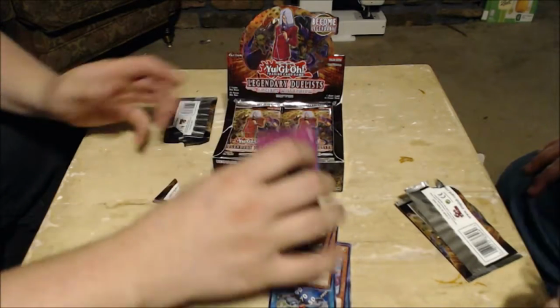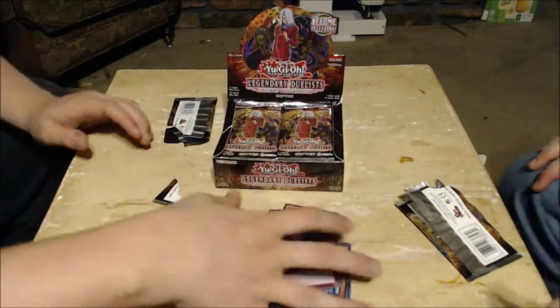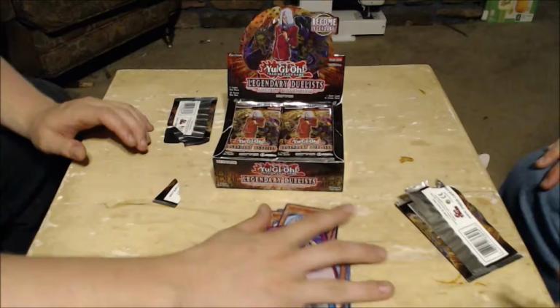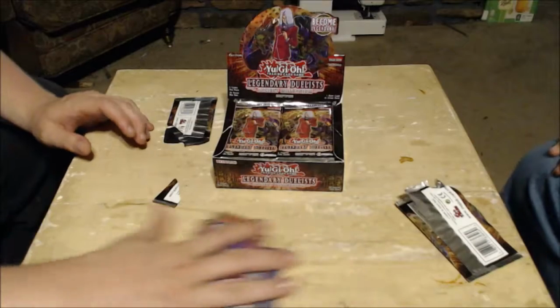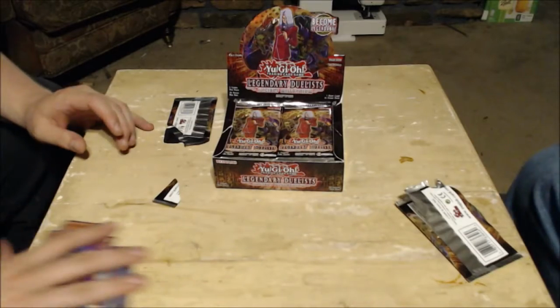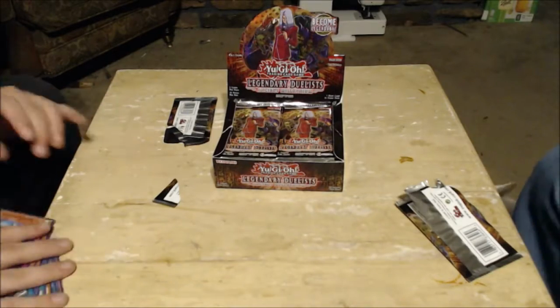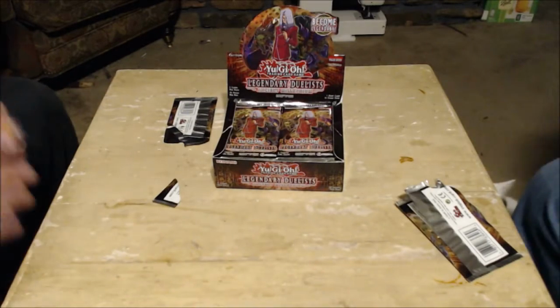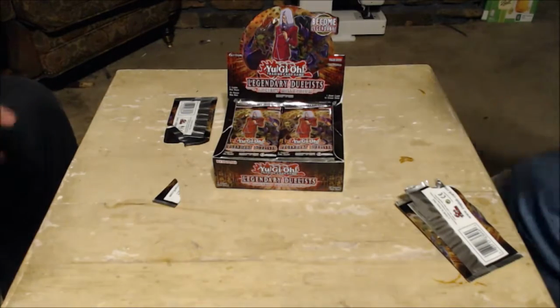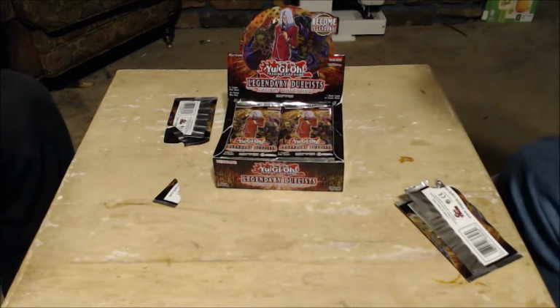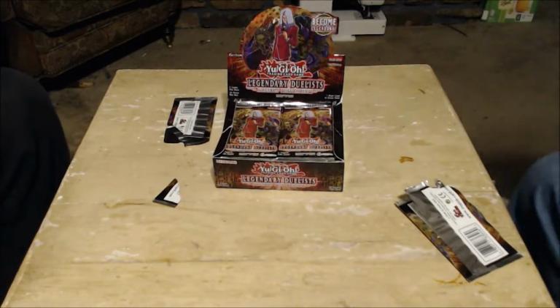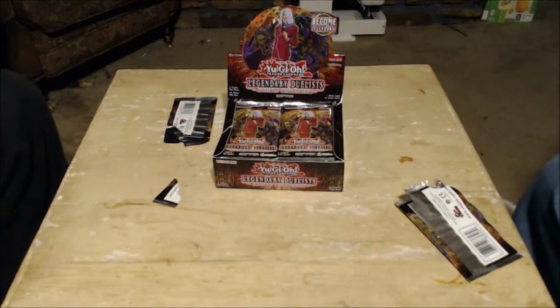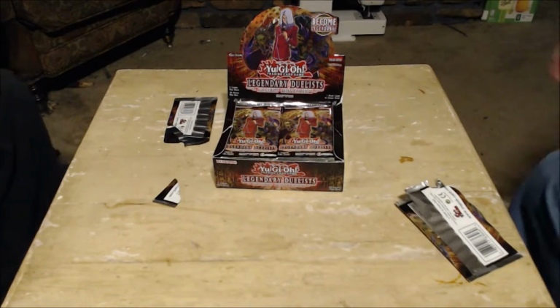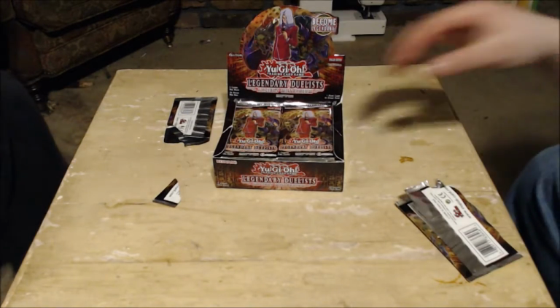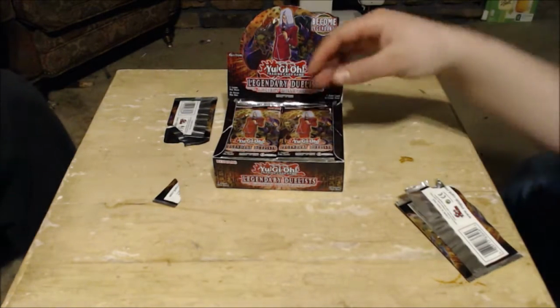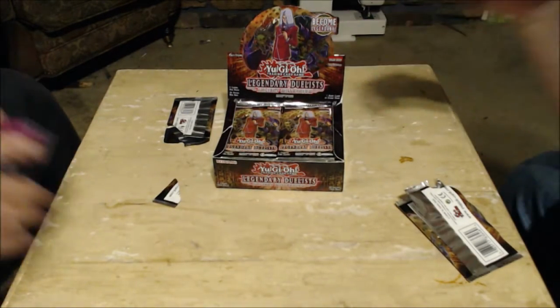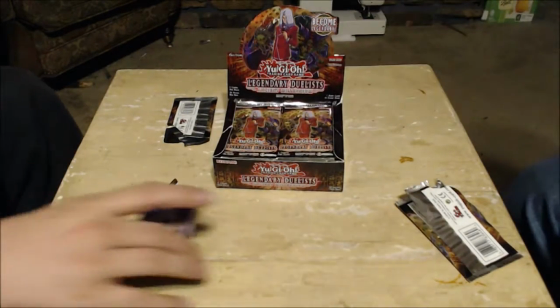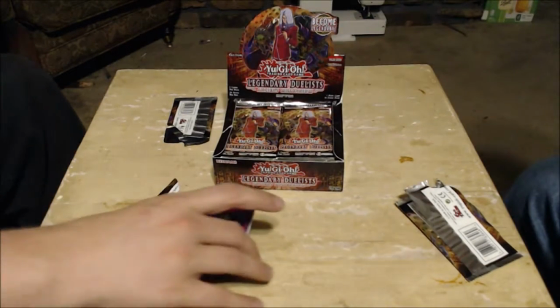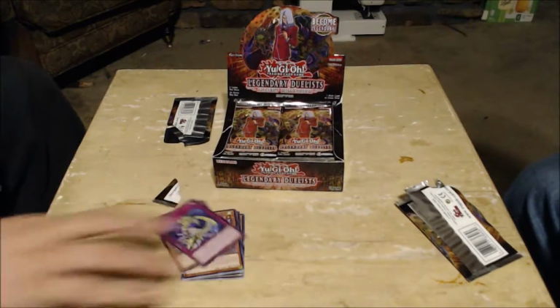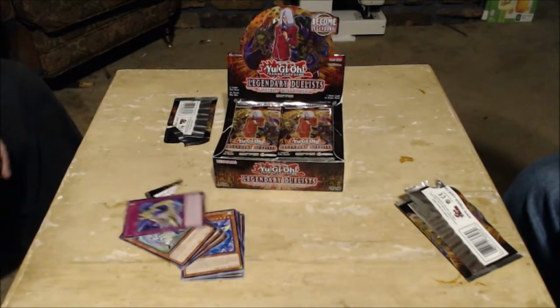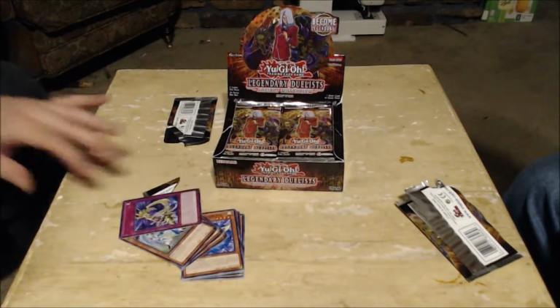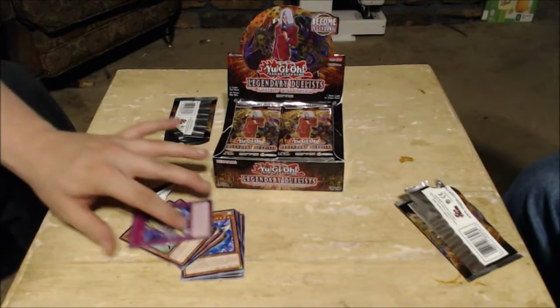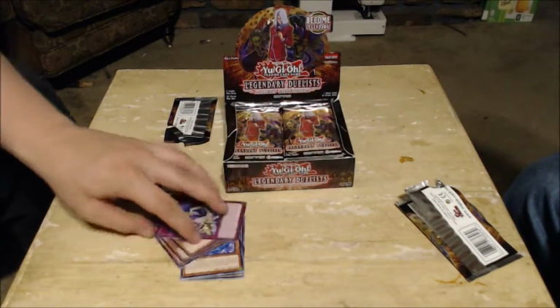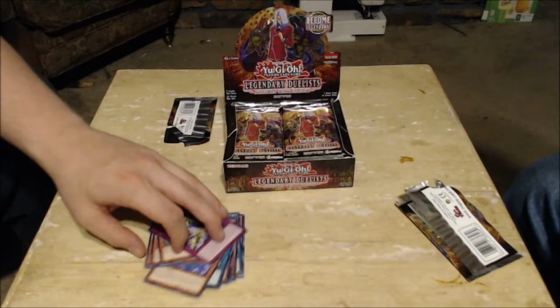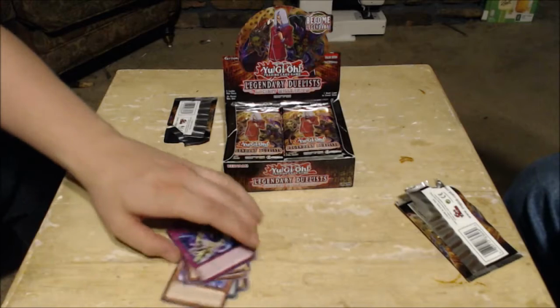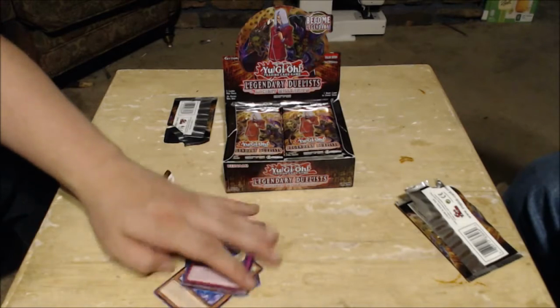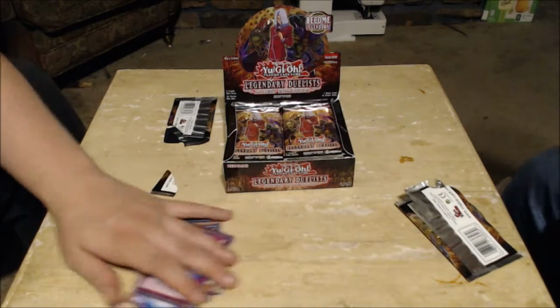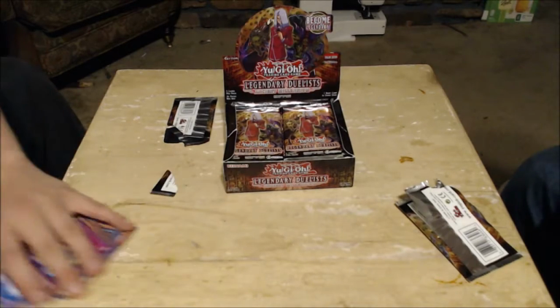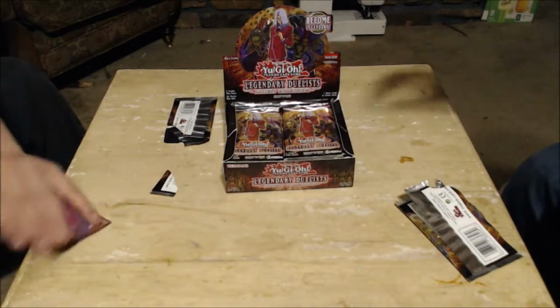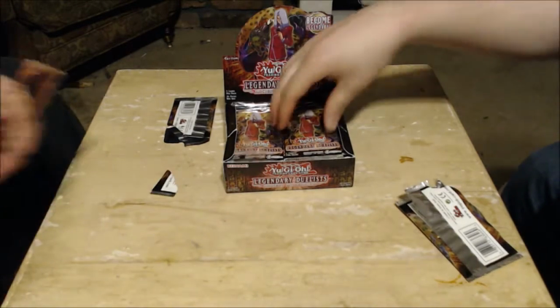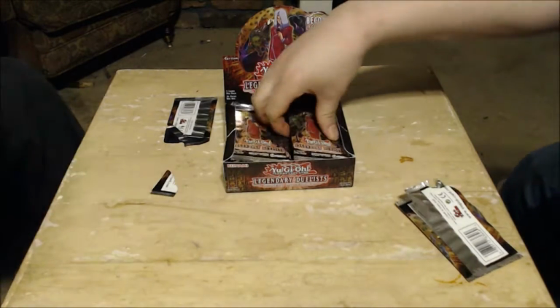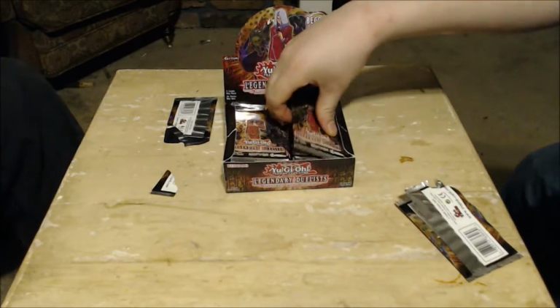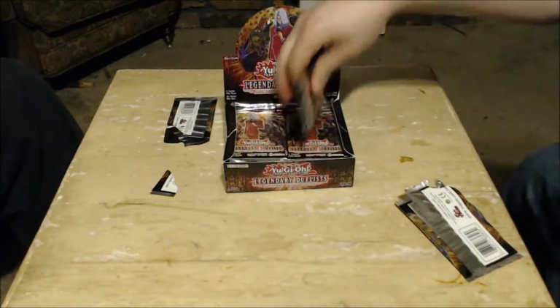Coming up next we got Crystal Beast Sapphire Pegasus, Ancient Gear Golem, Rainbow Dragon, Vortex Trooper, and Corrosive Scales. That was one of the lackluster cards we had on the list we looked at. Wevil's got some powerhouse stuff in here.